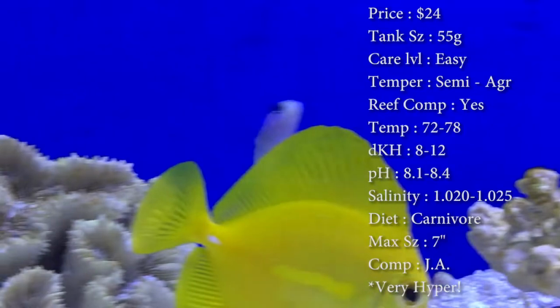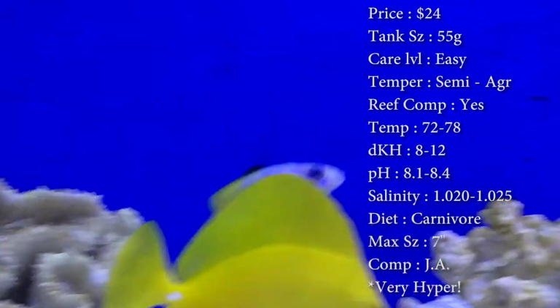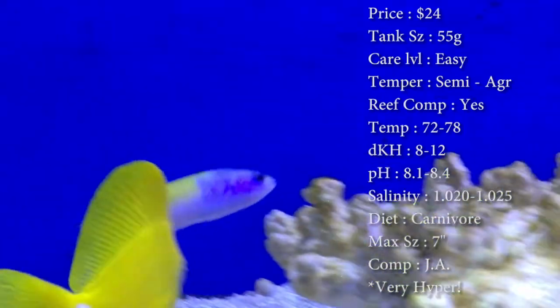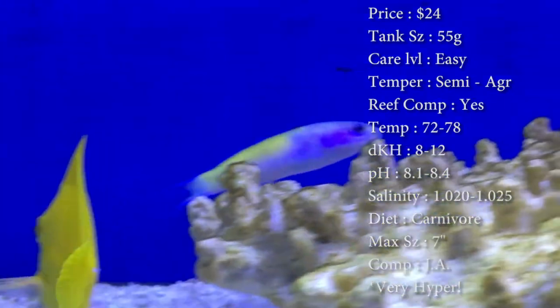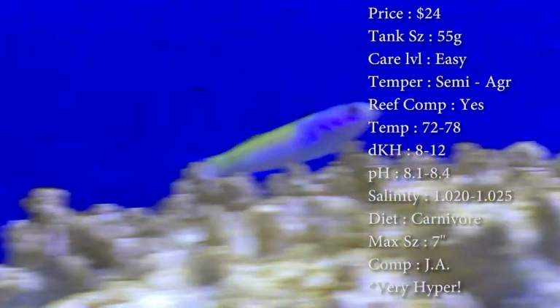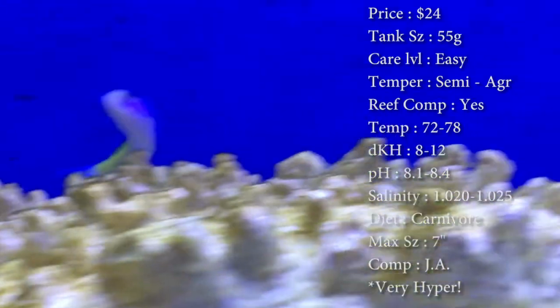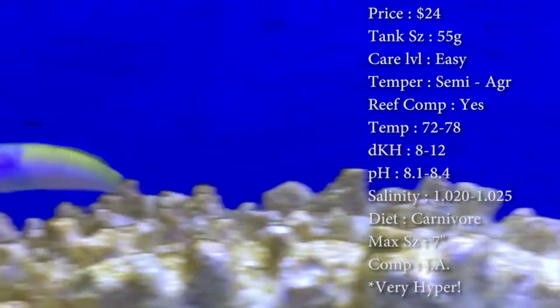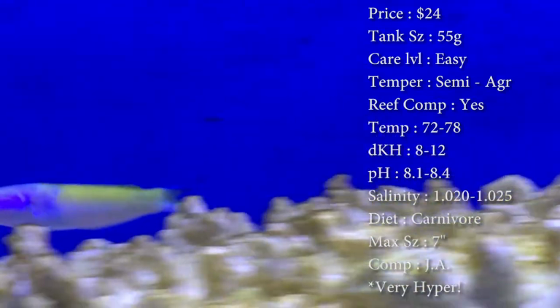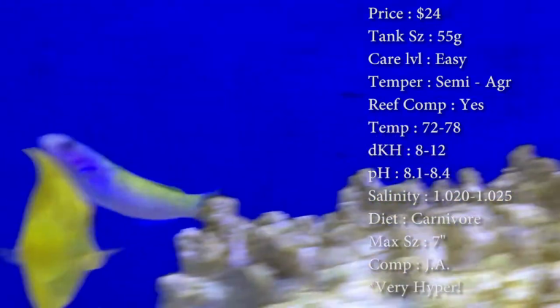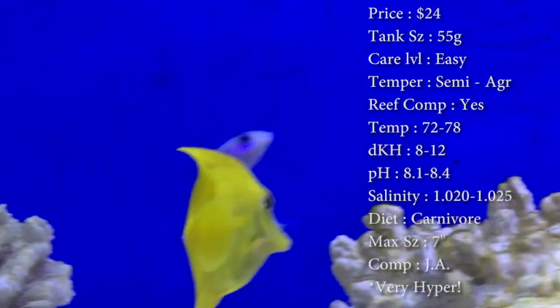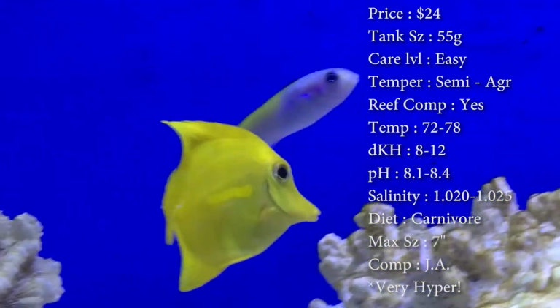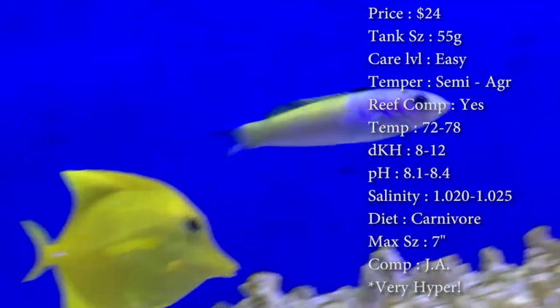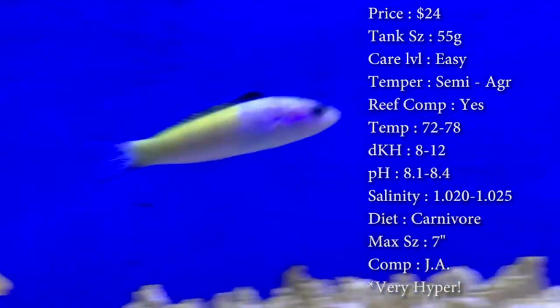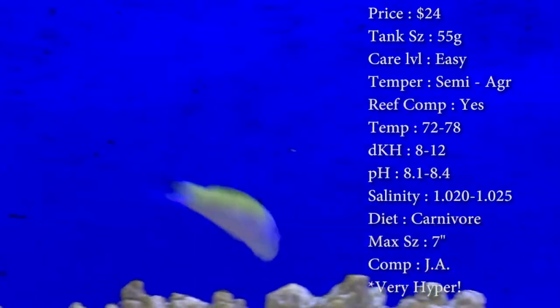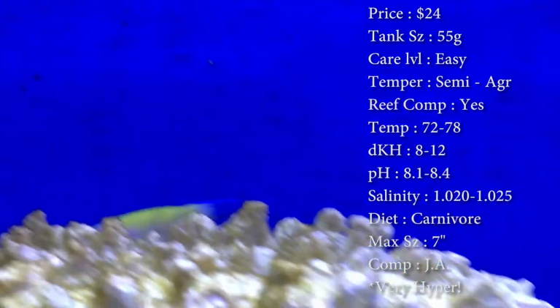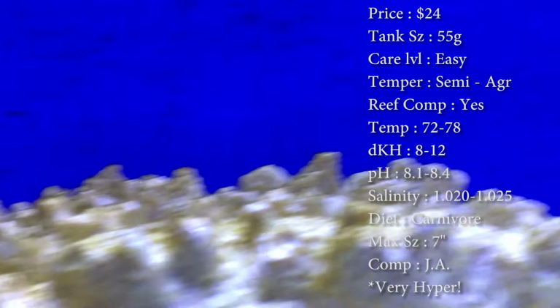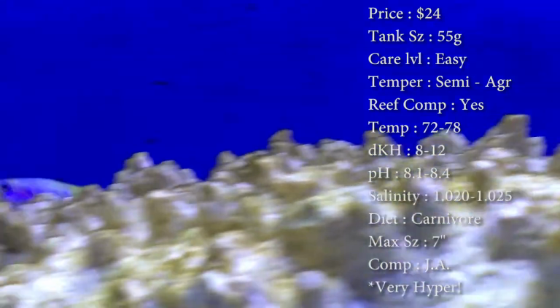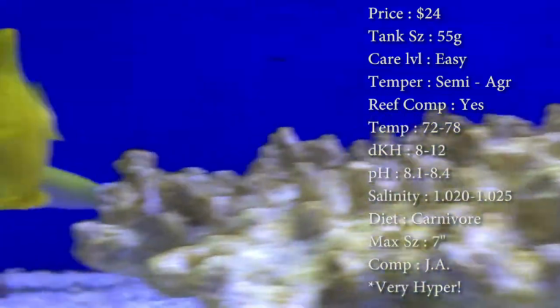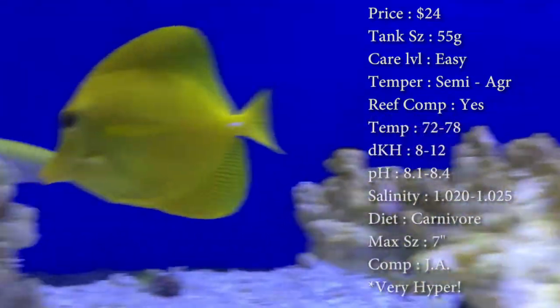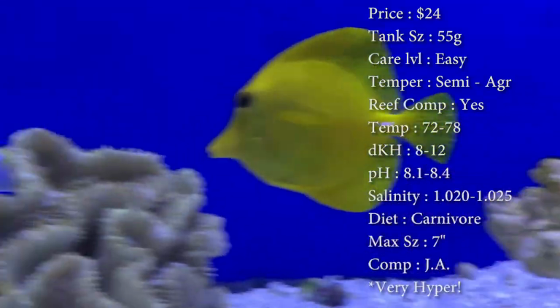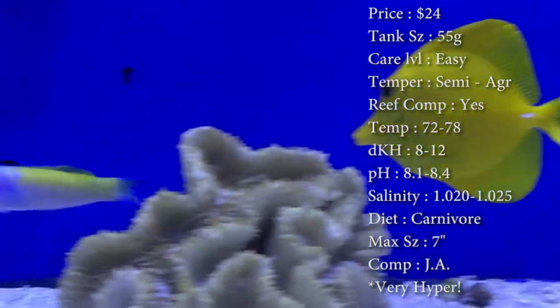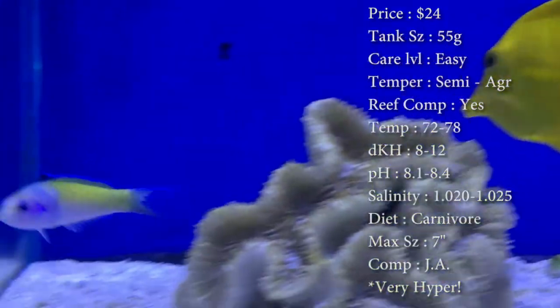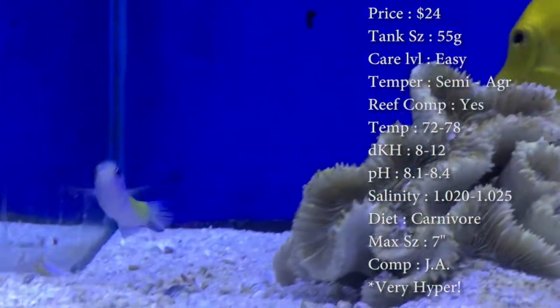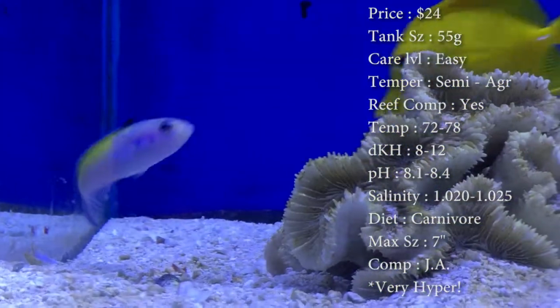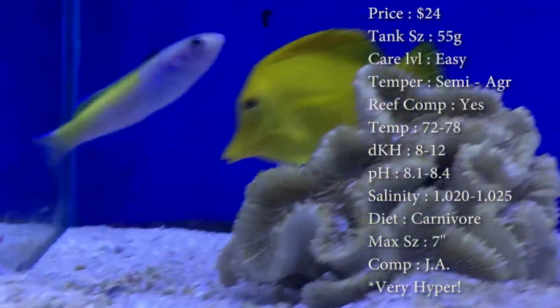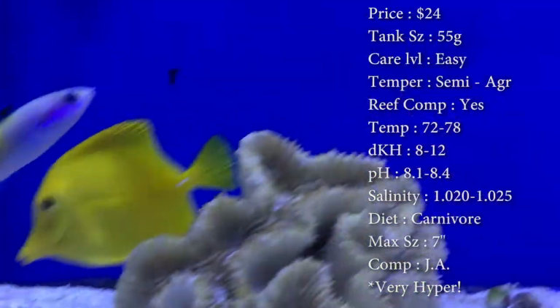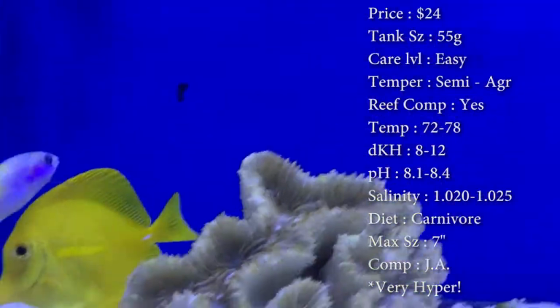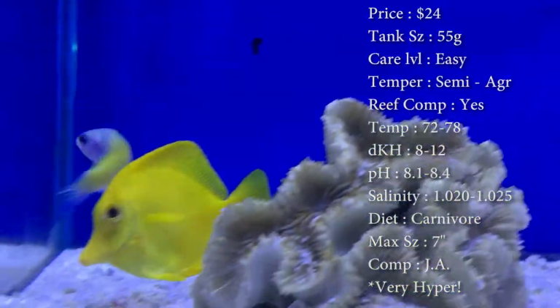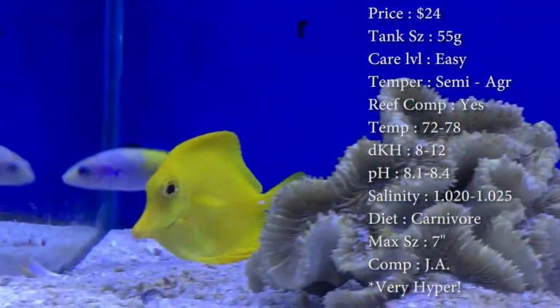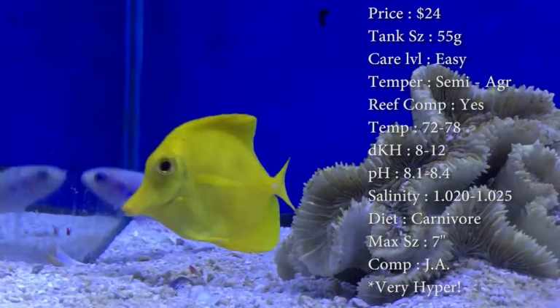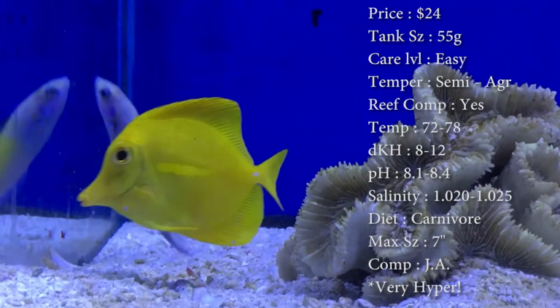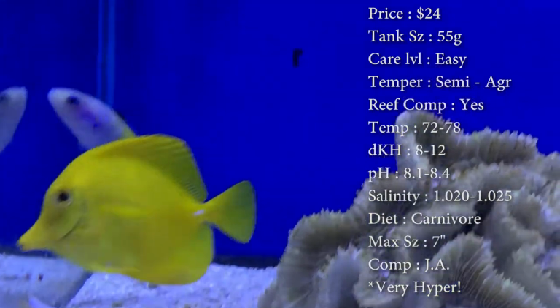Max size: they can get a solid seven inches — that is a huge wrasse. Compatibility: you can put them with other wrasses, just make sure you don't see any fighting coming out of them.